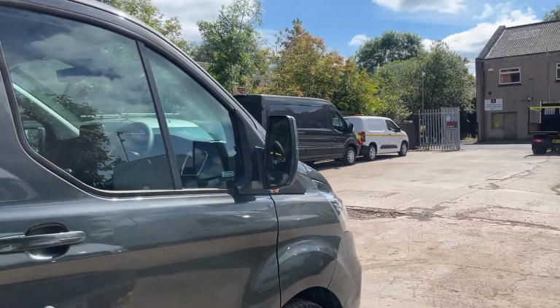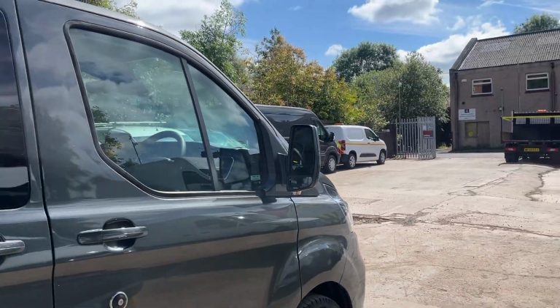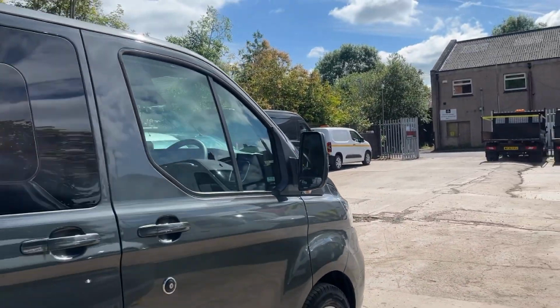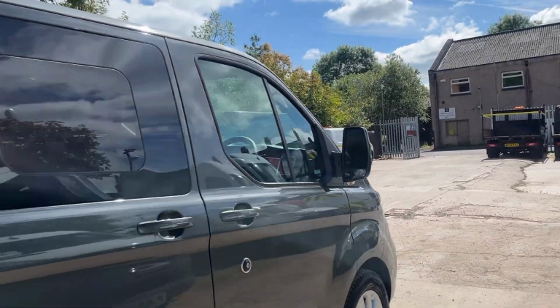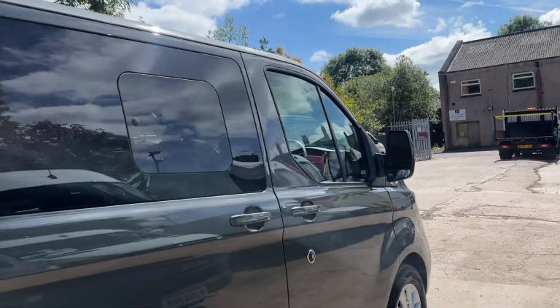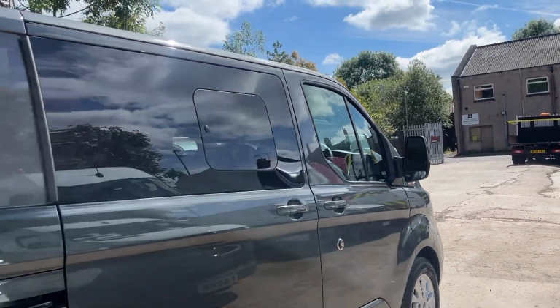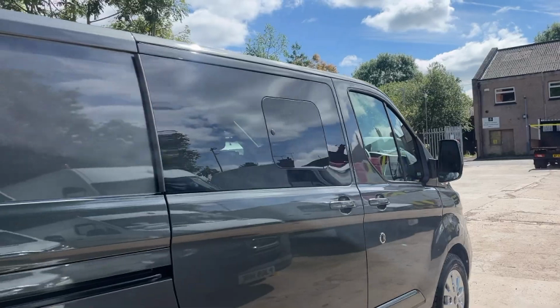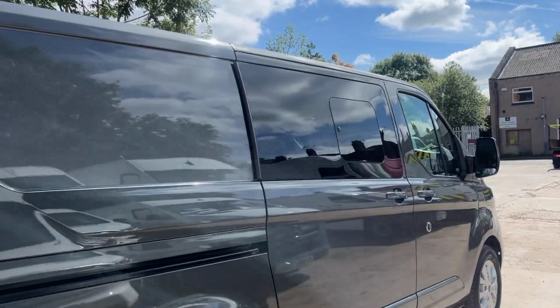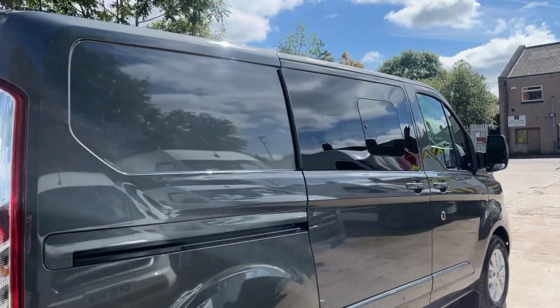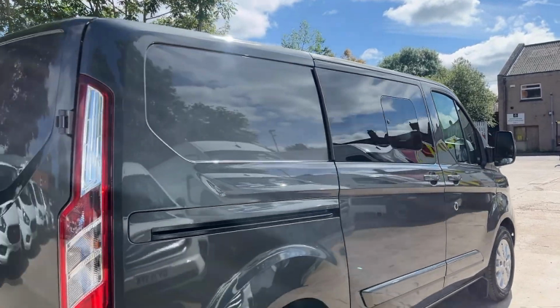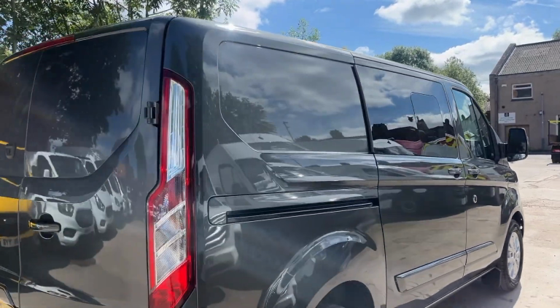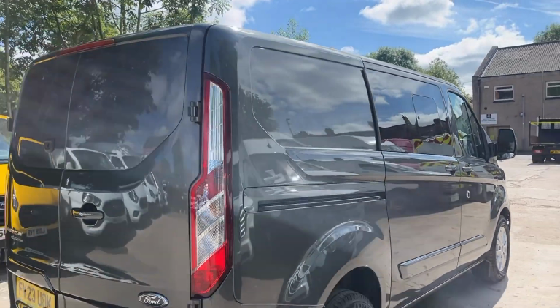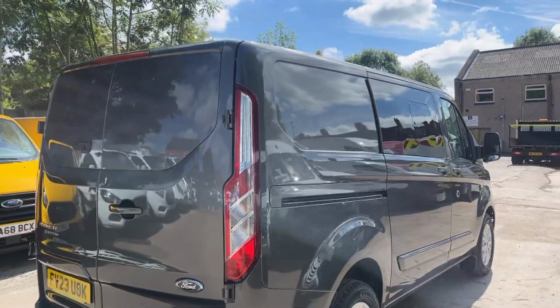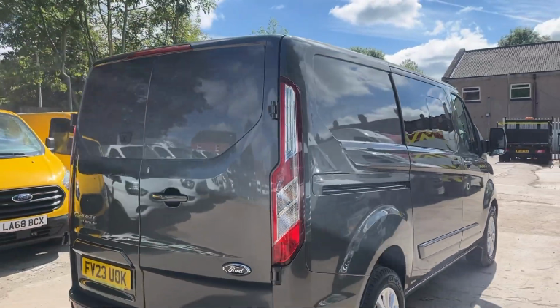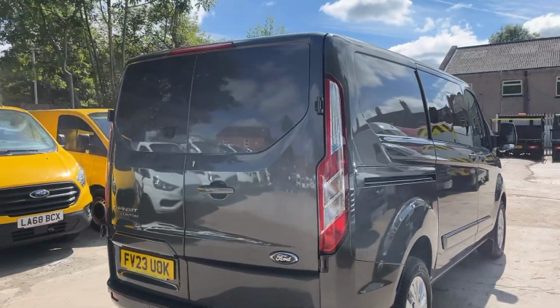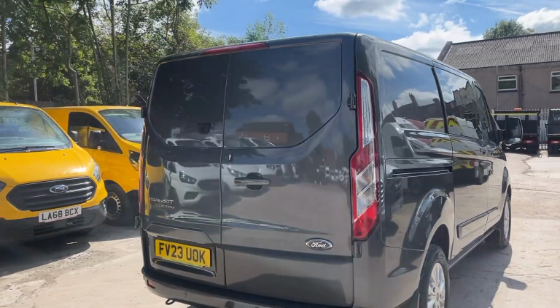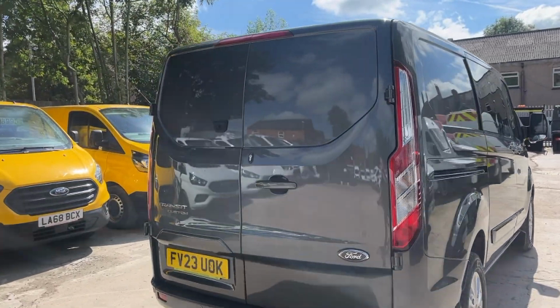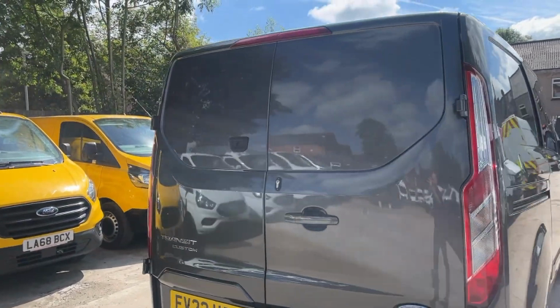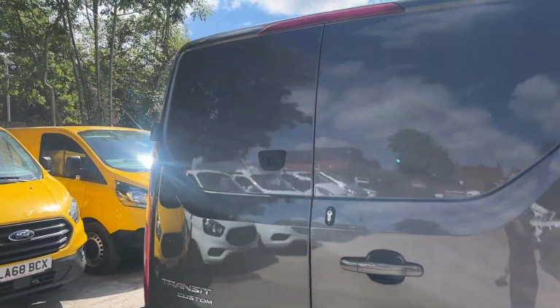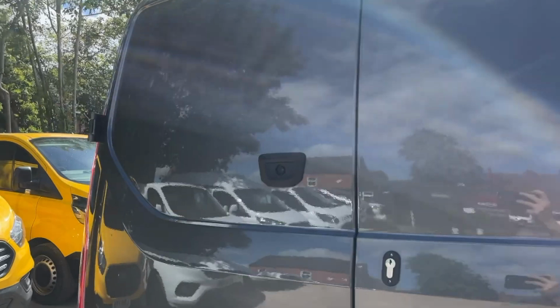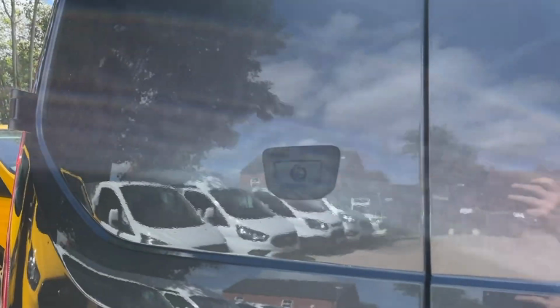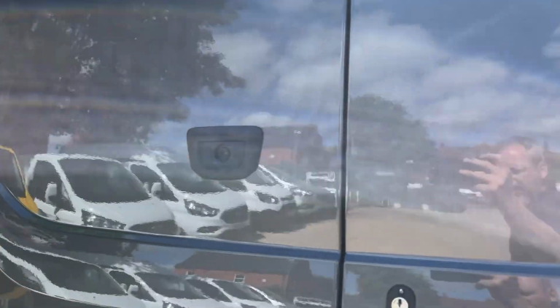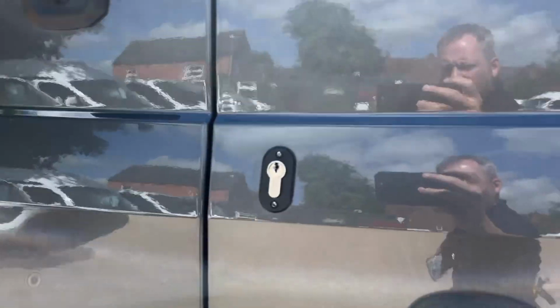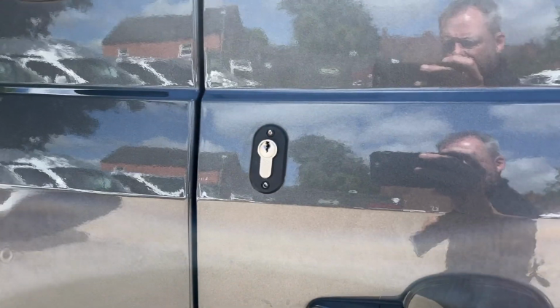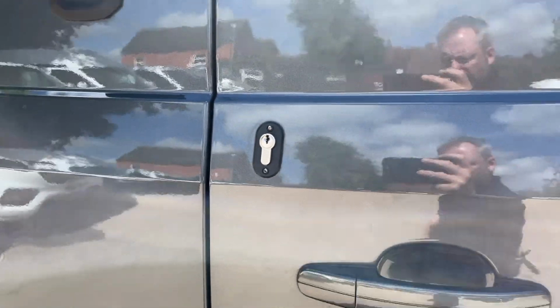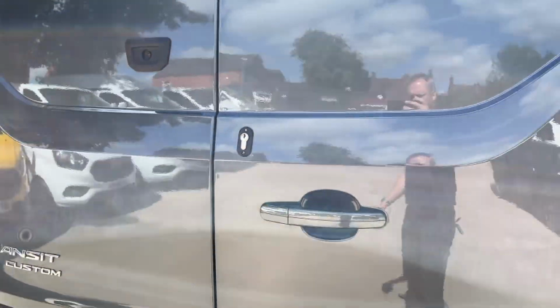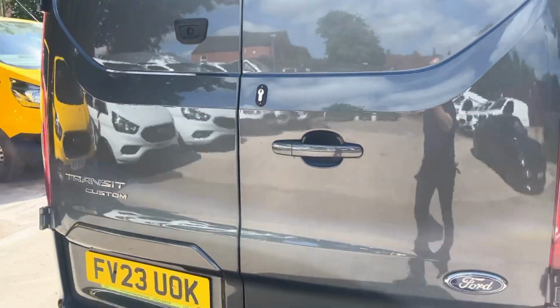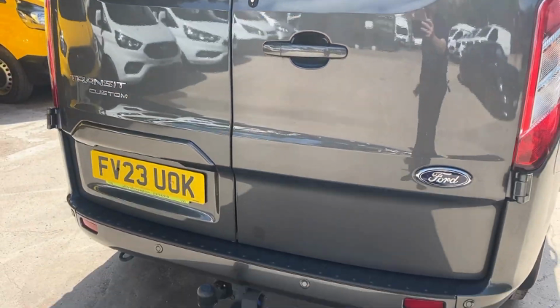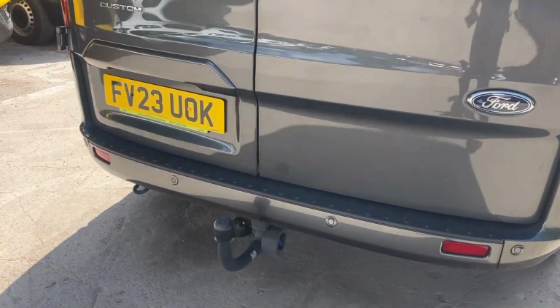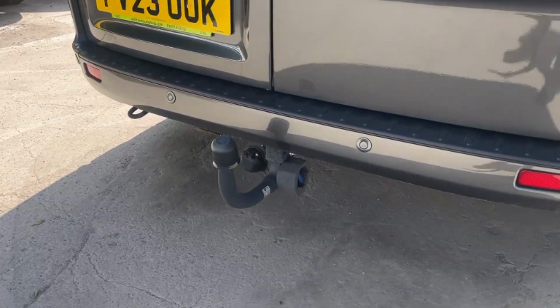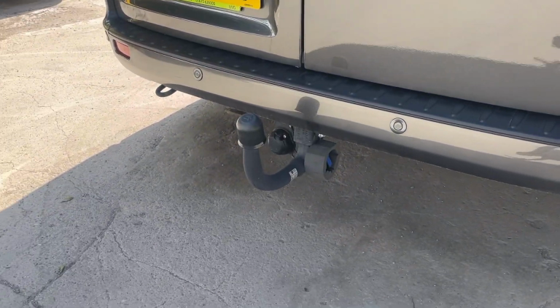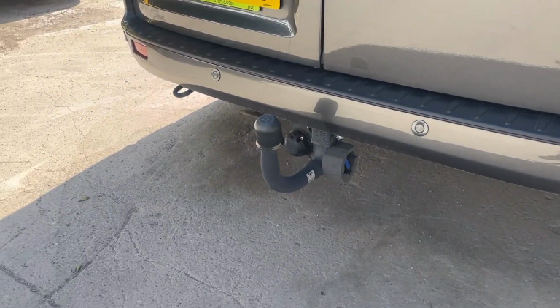It has power fold mirrors, alloys, aircon, and heated seats. It's also got a rear view camera which I'll just show you there. On the inside it has van locks installed, and there's also a removable tow bar.